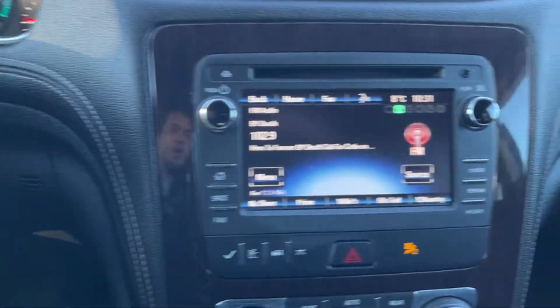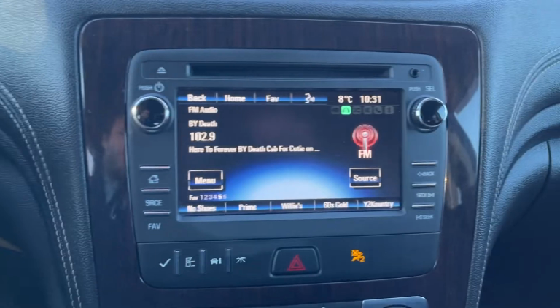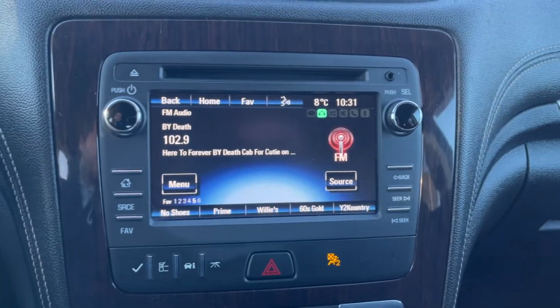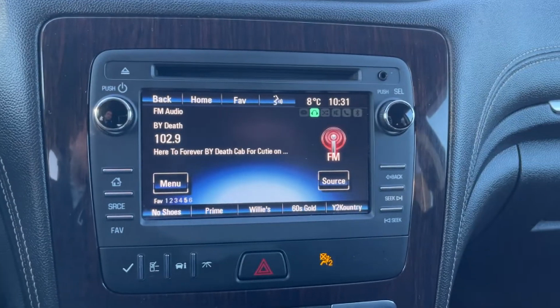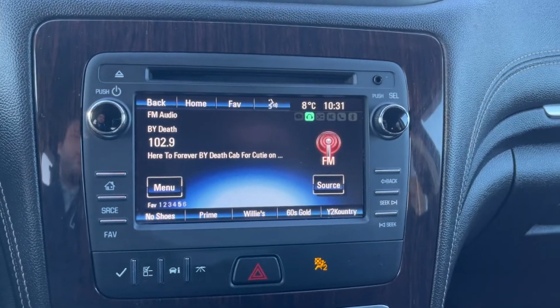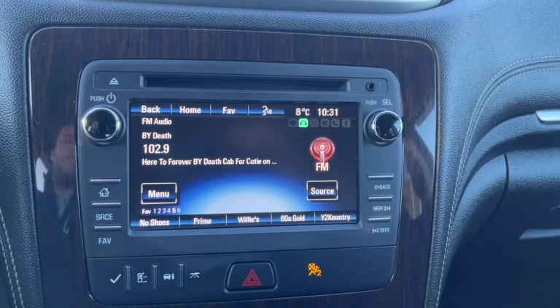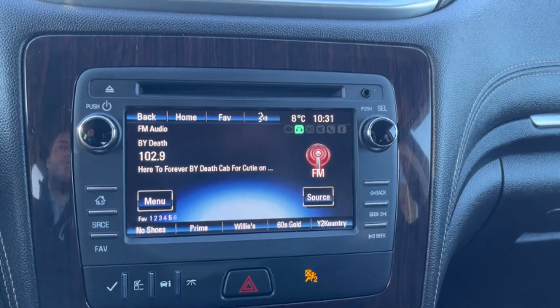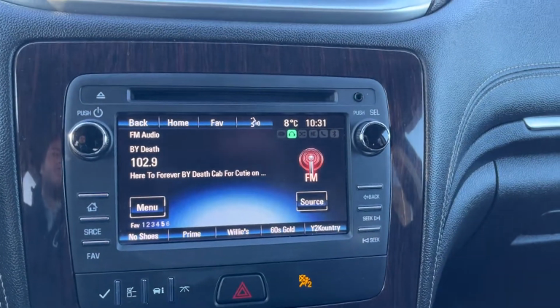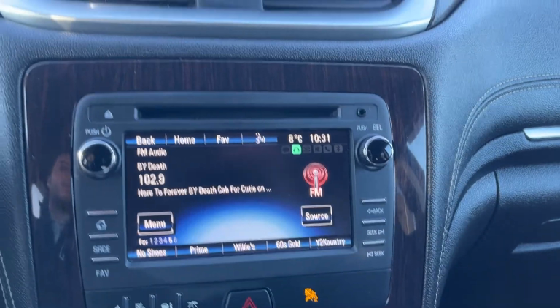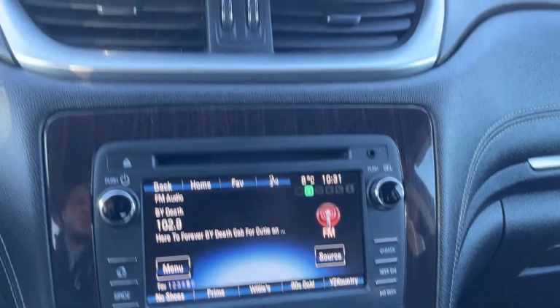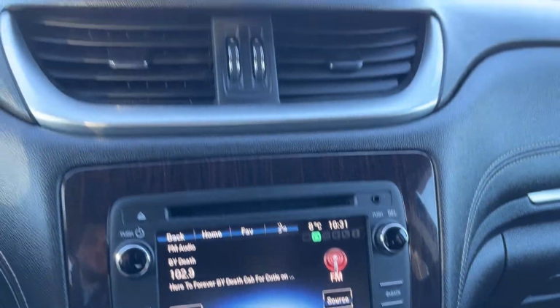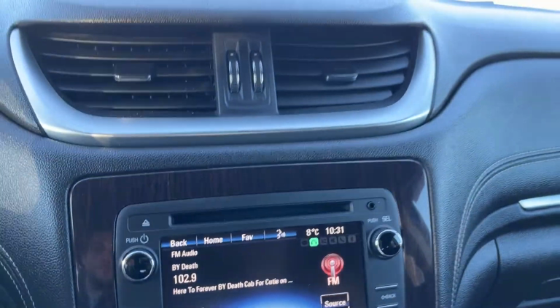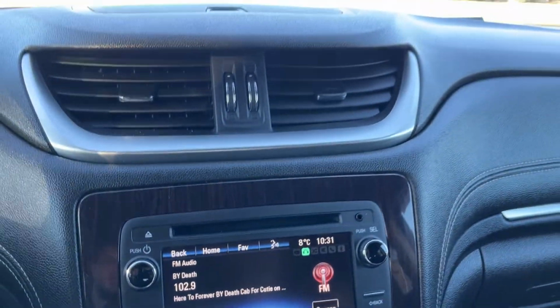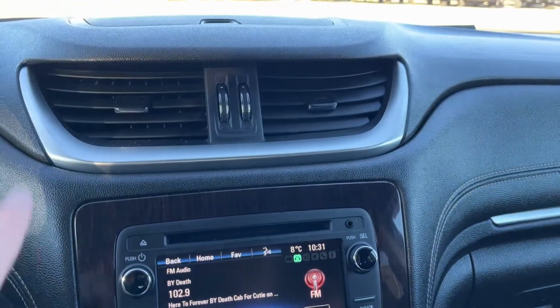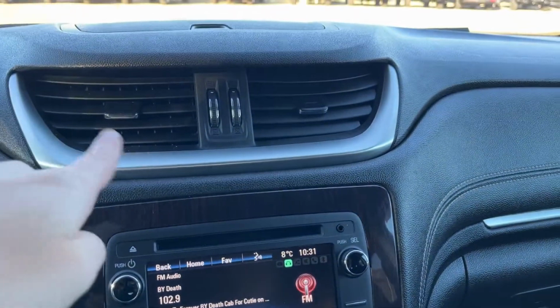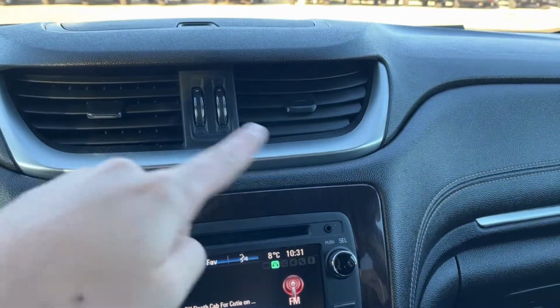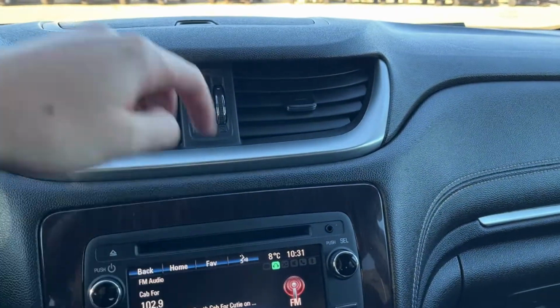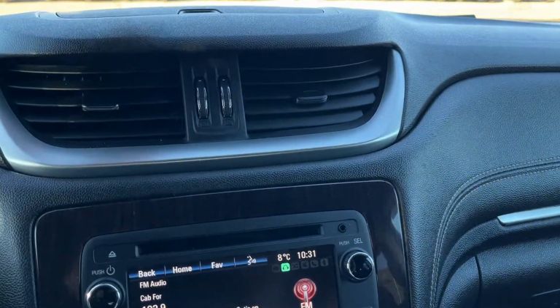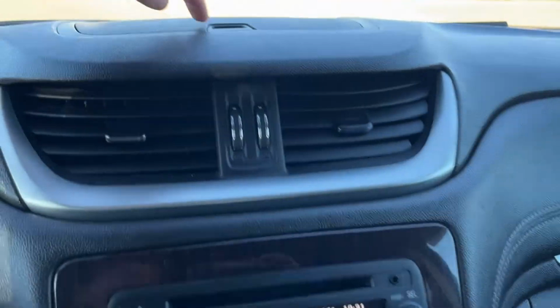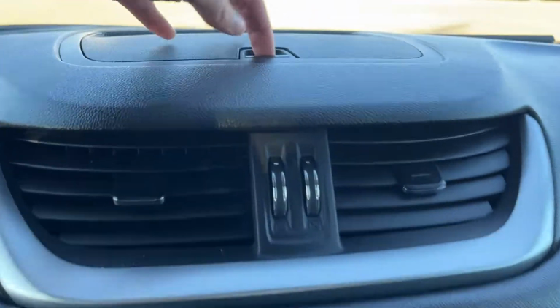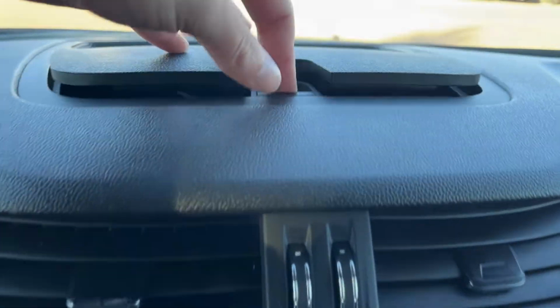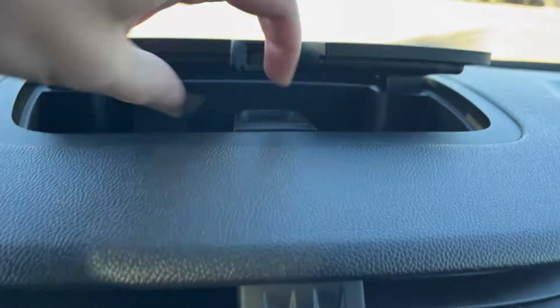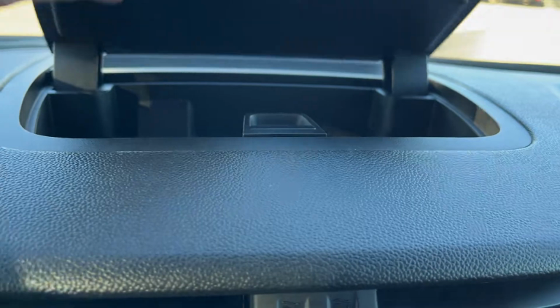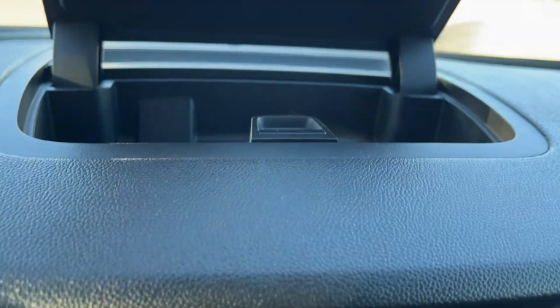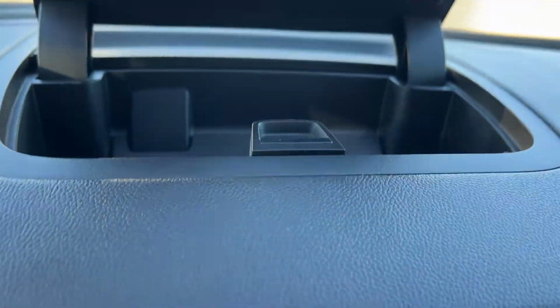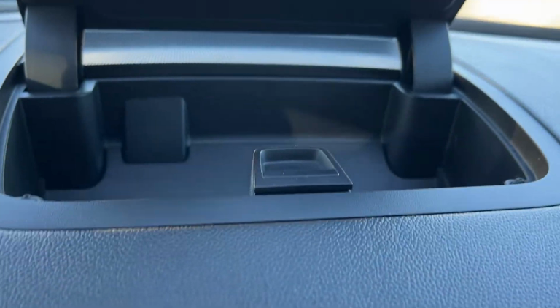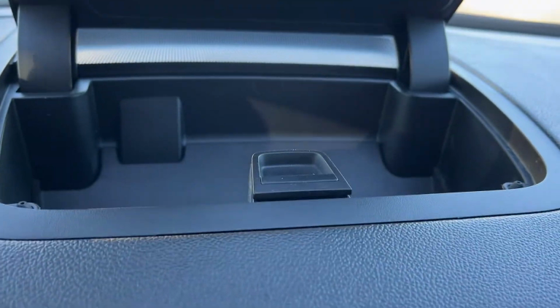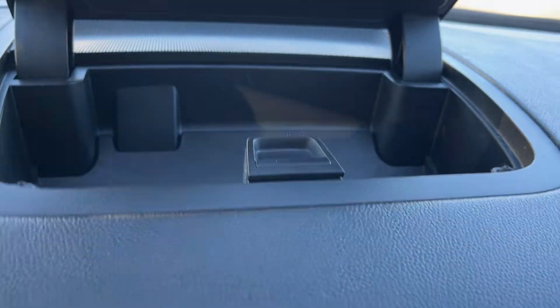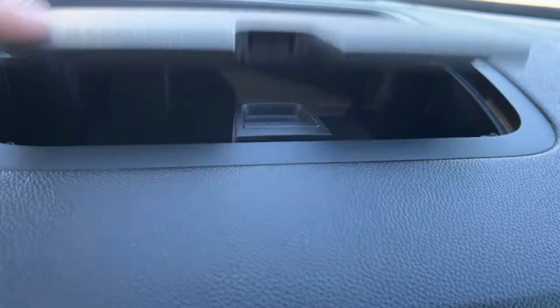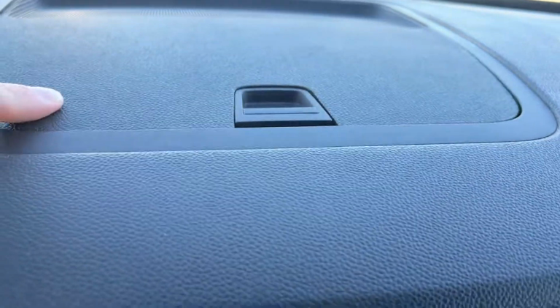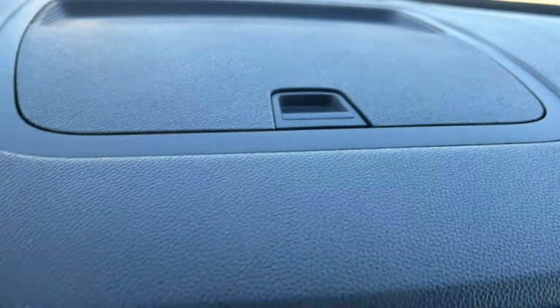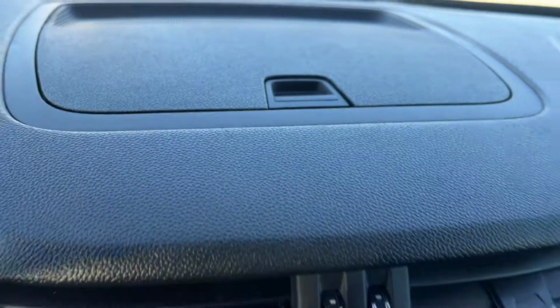Moving to the middle we have our infotainment system. Just above it we have two vents as well as deep storage up top.